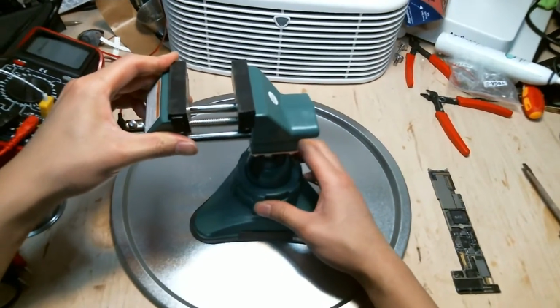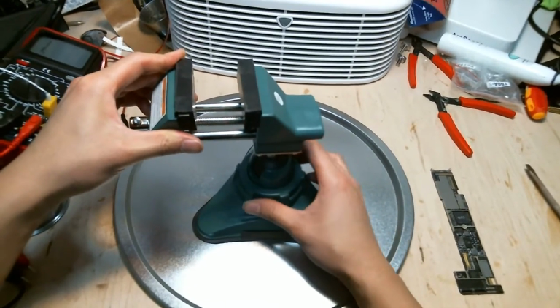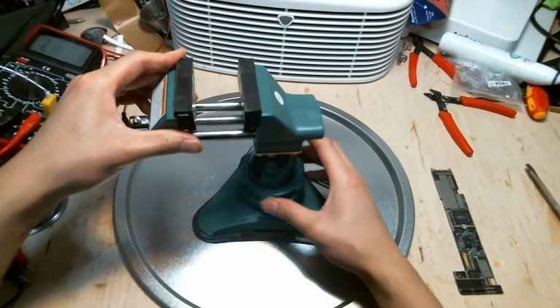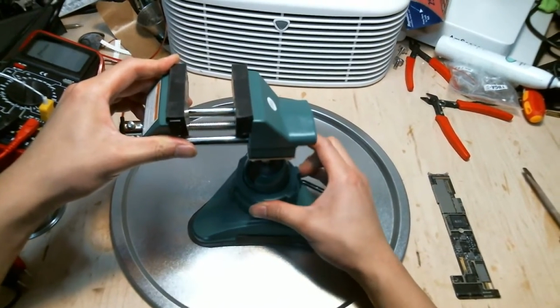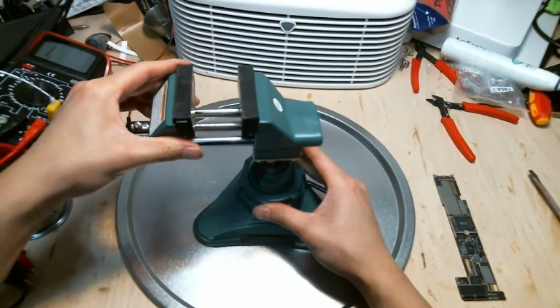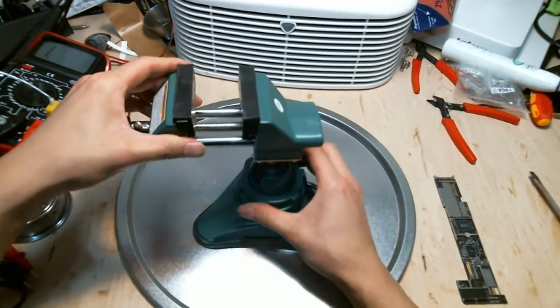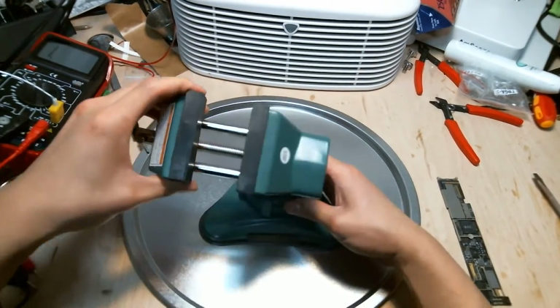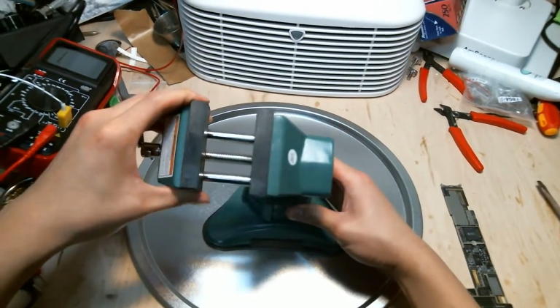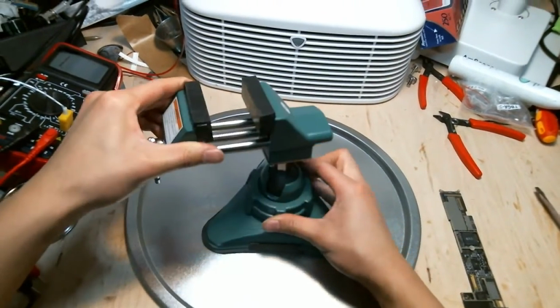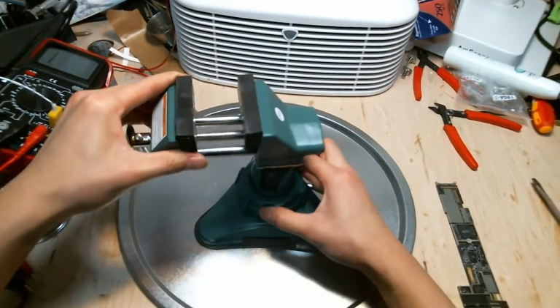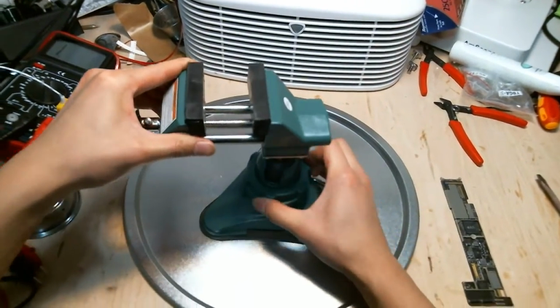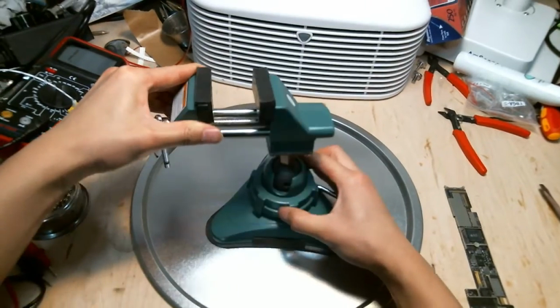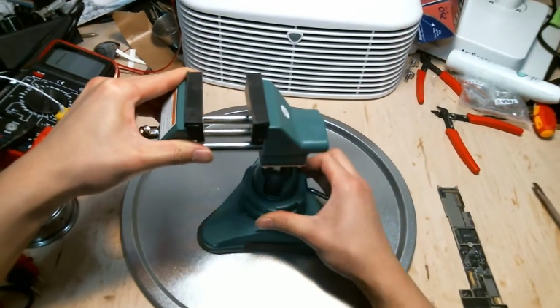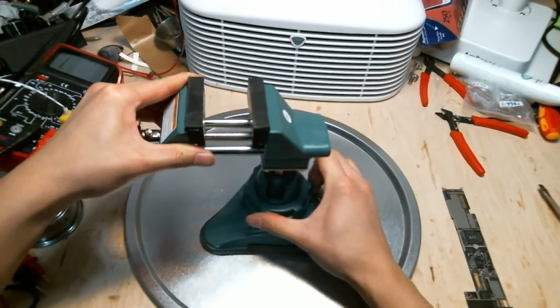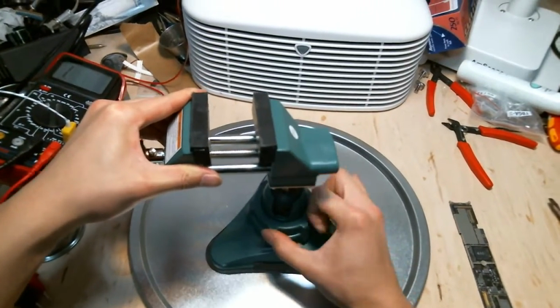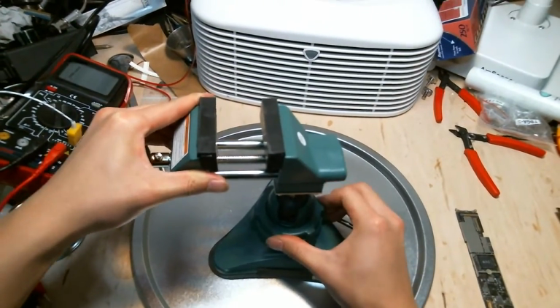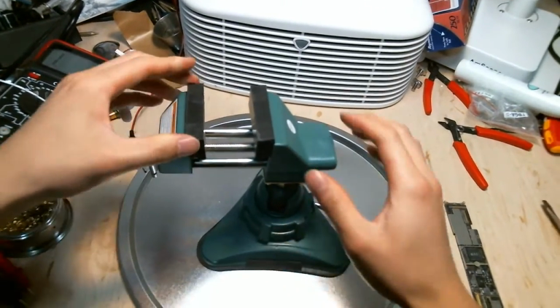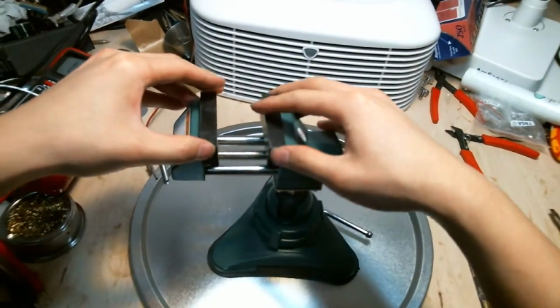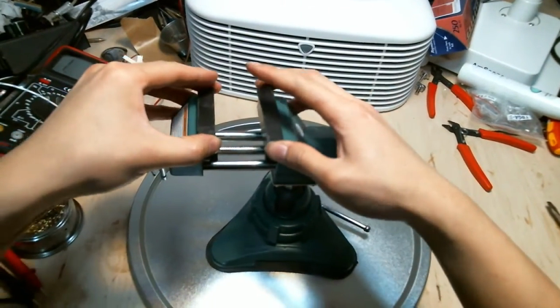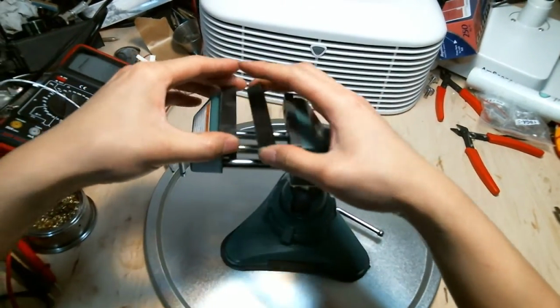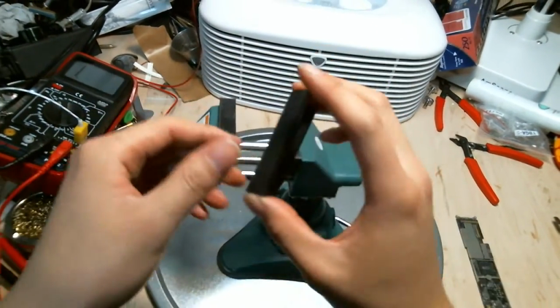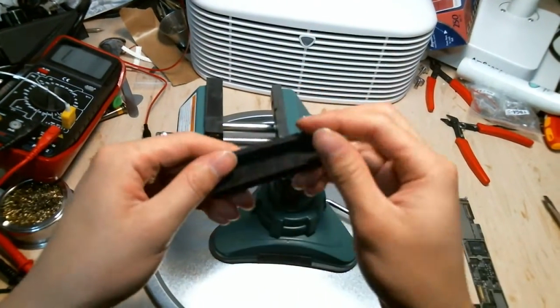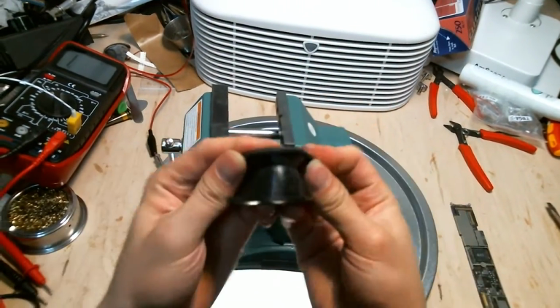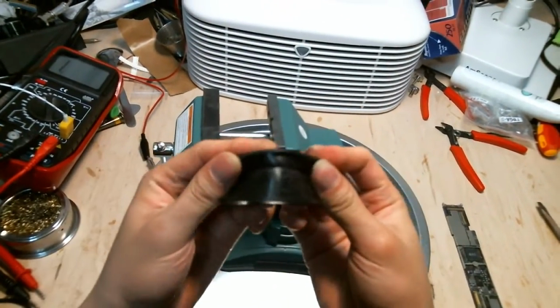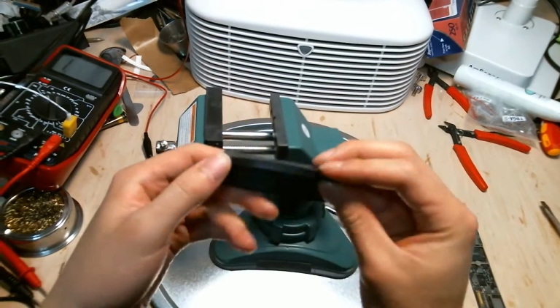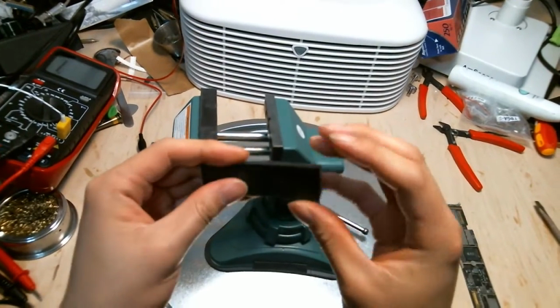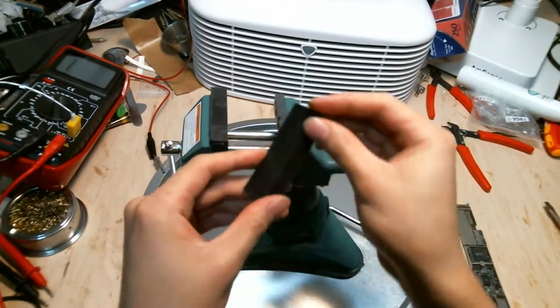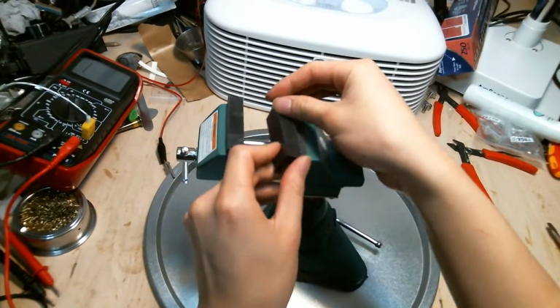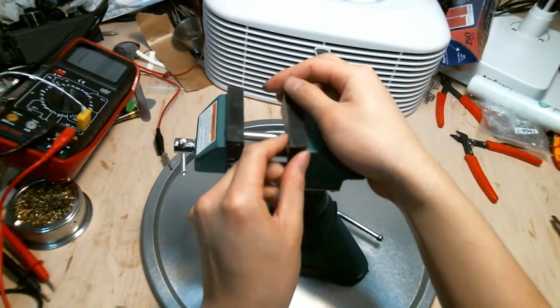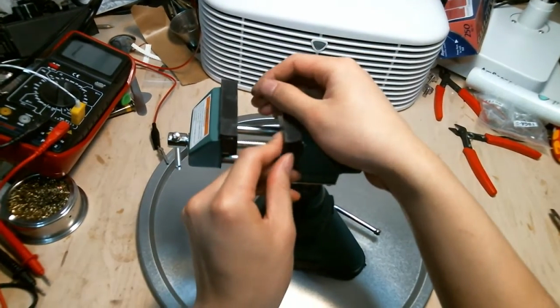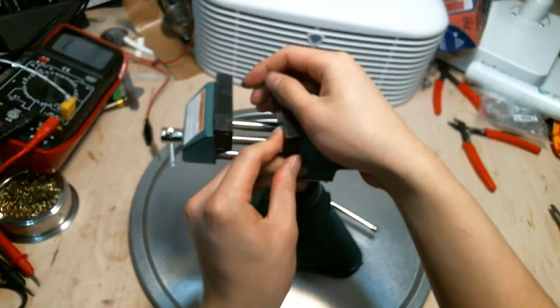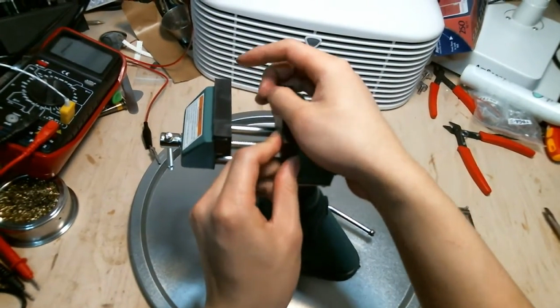I like to work slowly, but the beauty of this is that you can move in any direction you like. The vise itself has a little silicone grip cover.